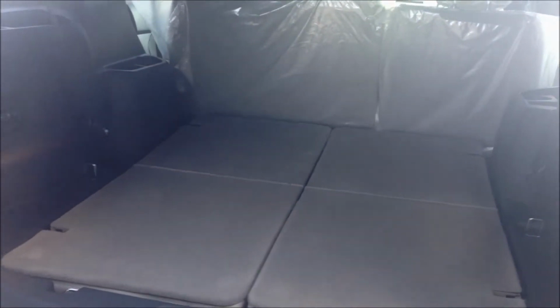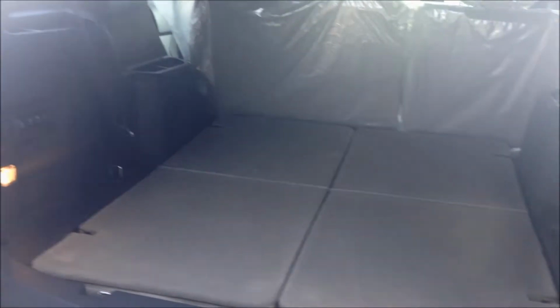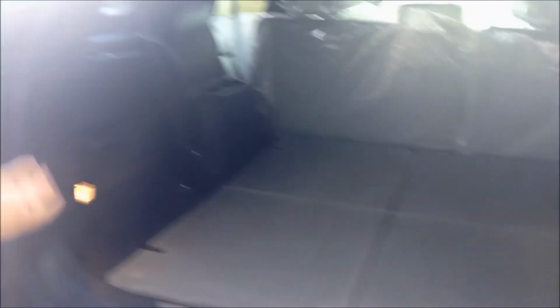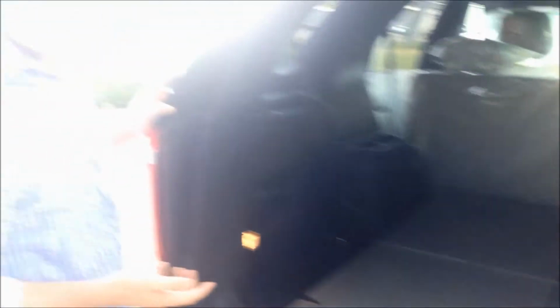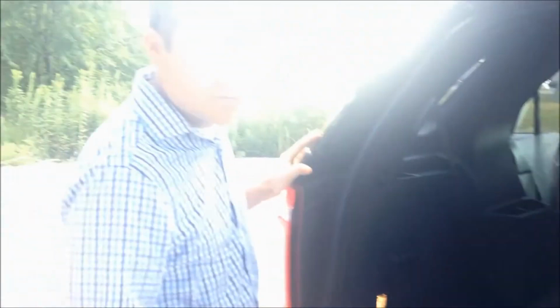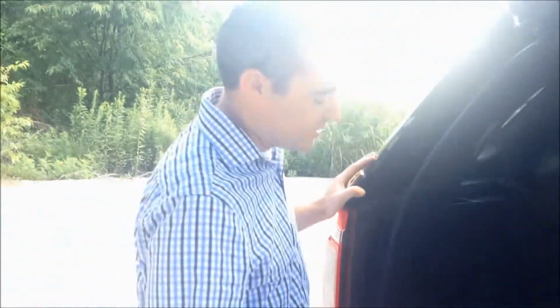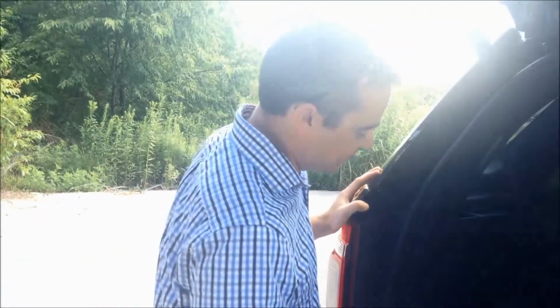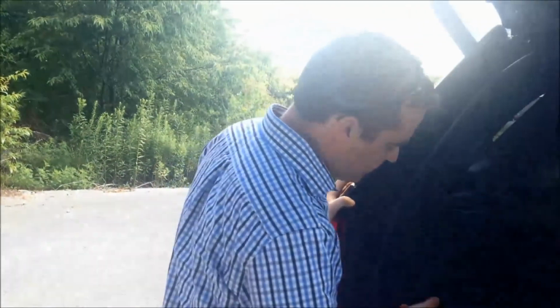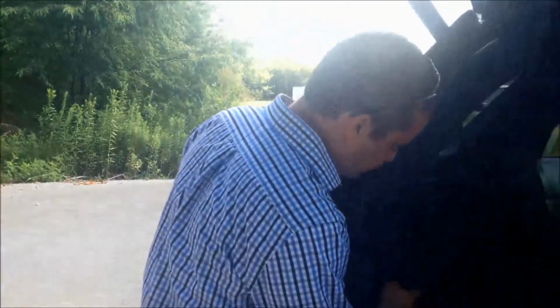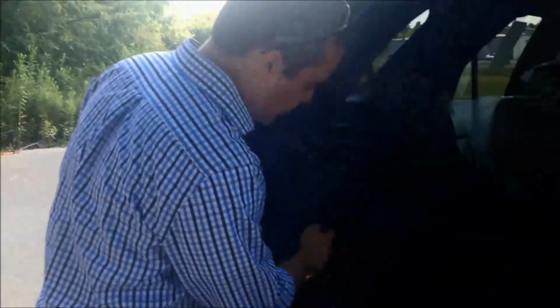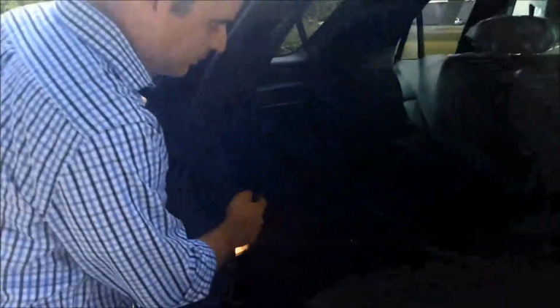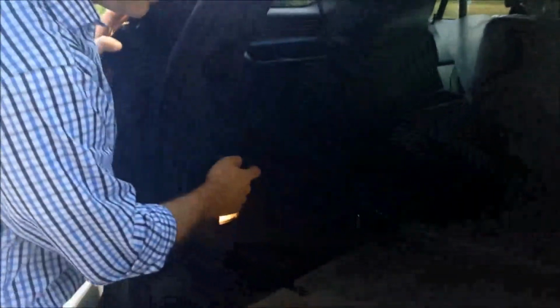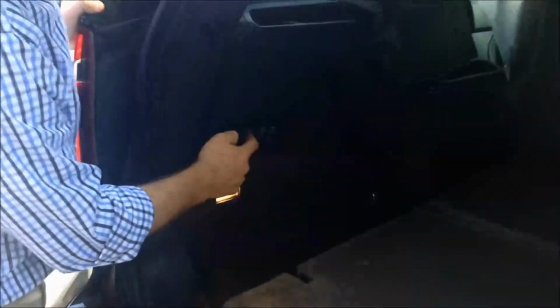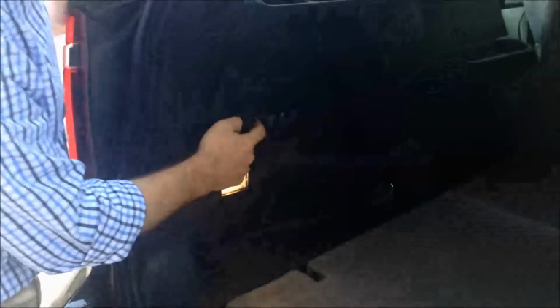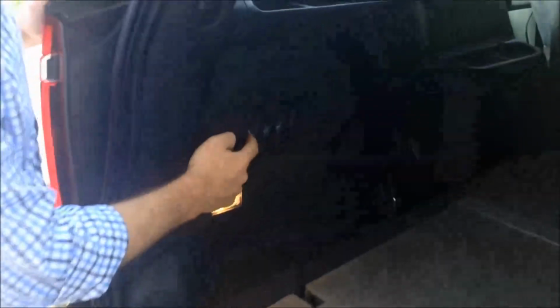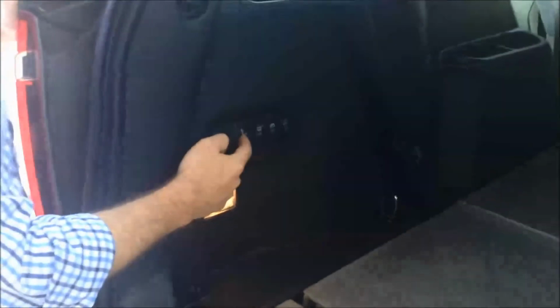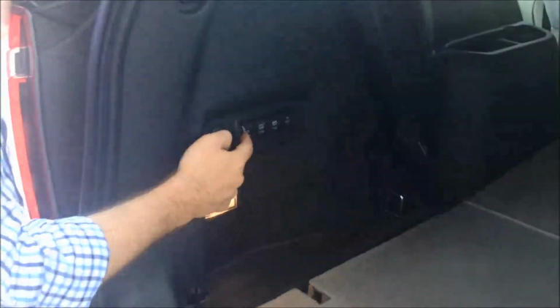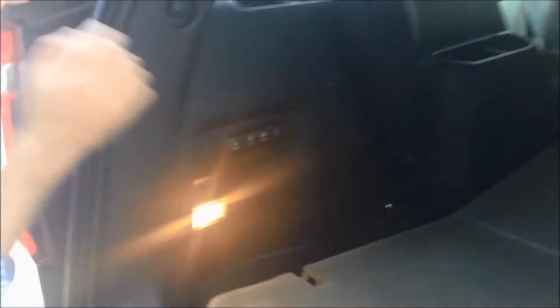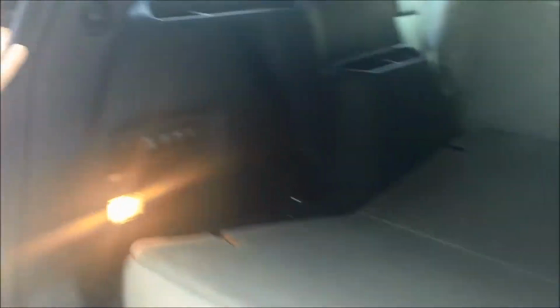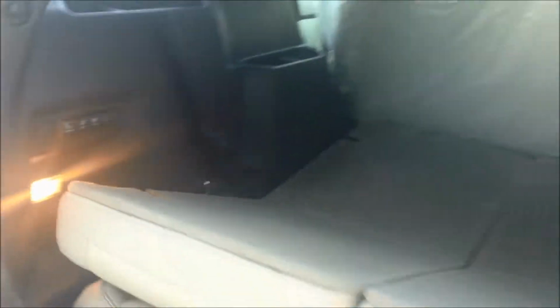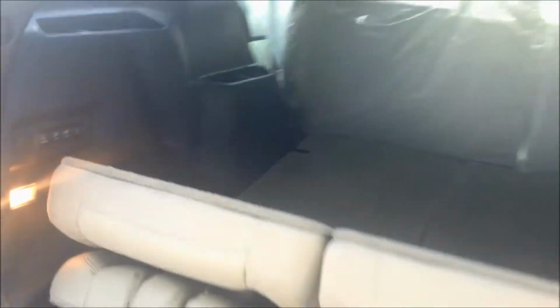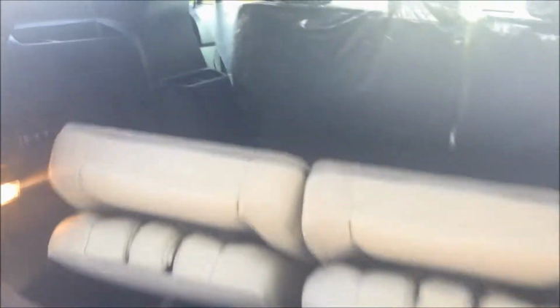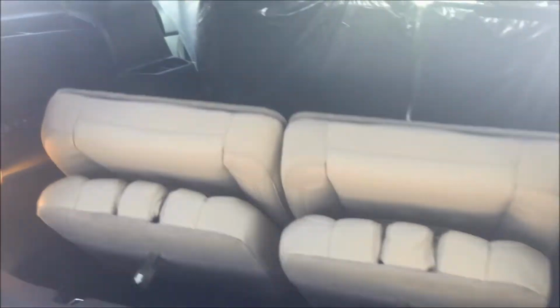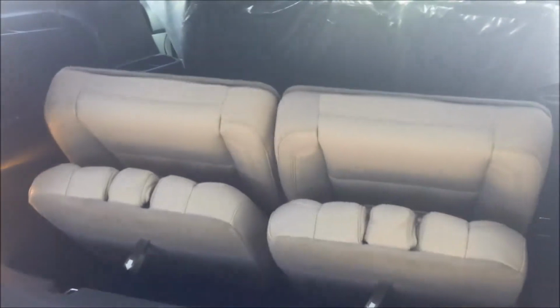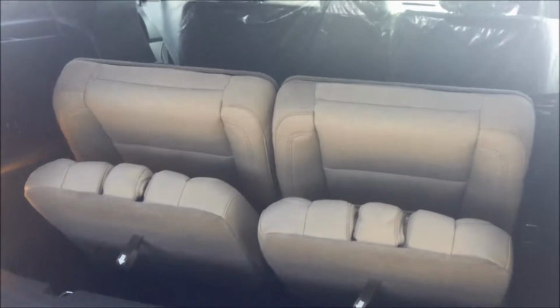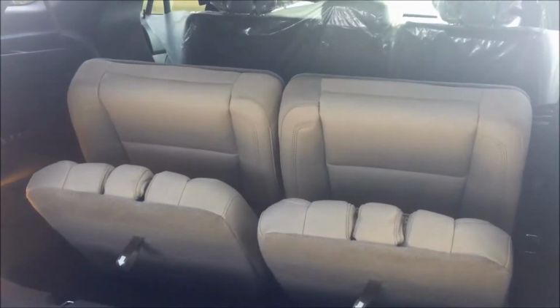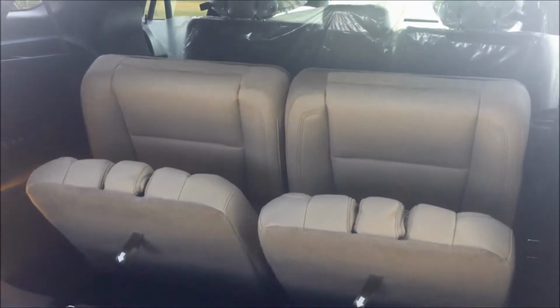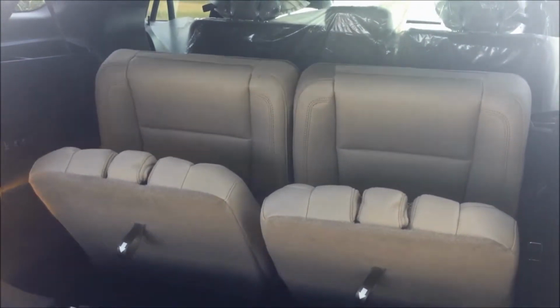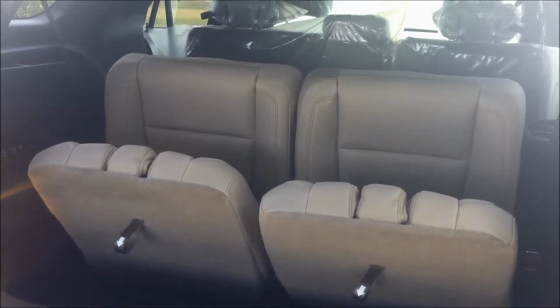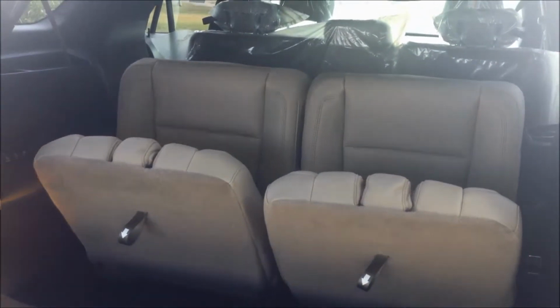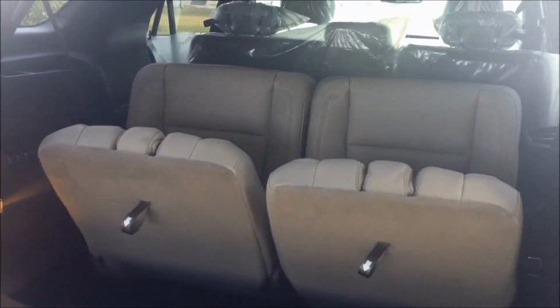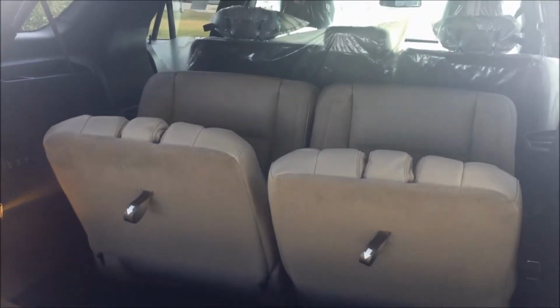Now if you need it for passenger space, it's really simple. Just make sure you hit the normal button, which is on the left hand side, and you will see the third row seating go into a normal seating place.